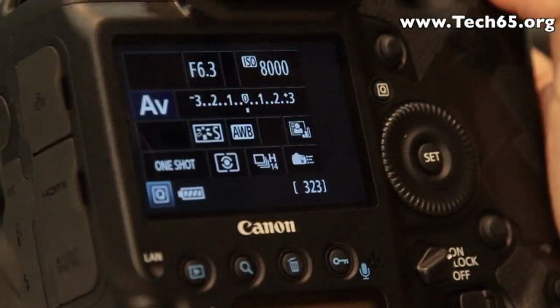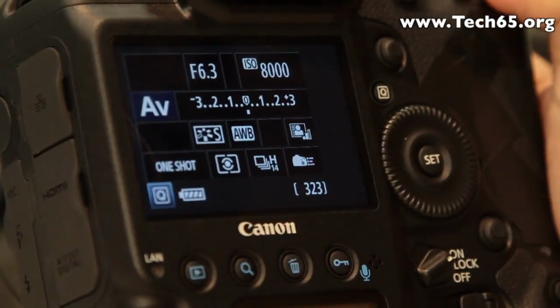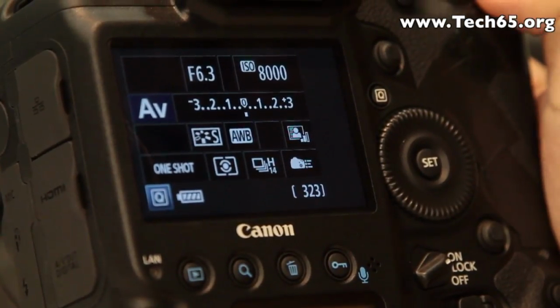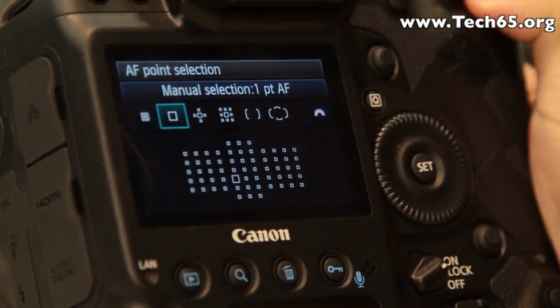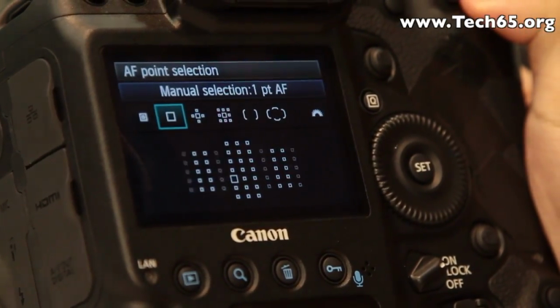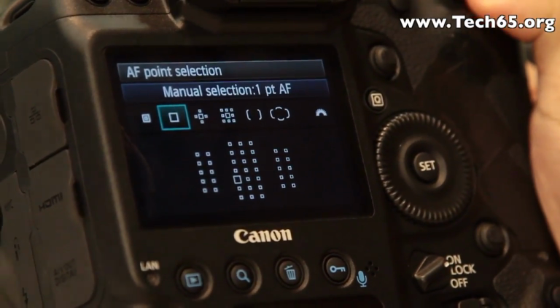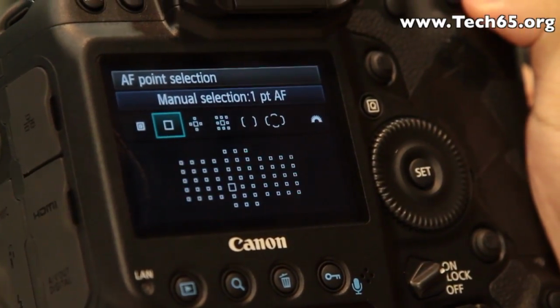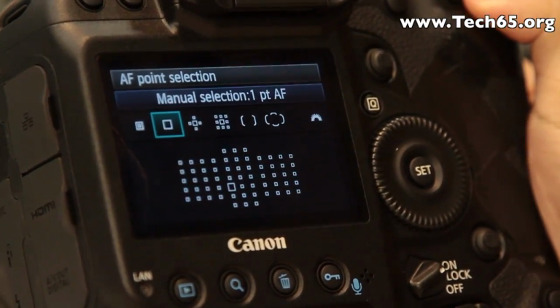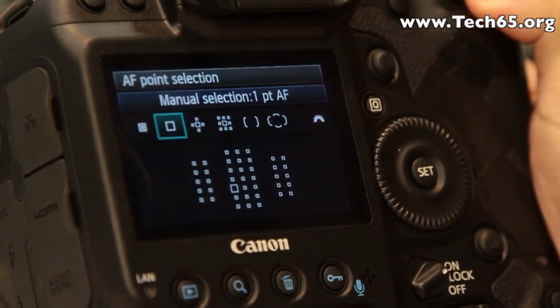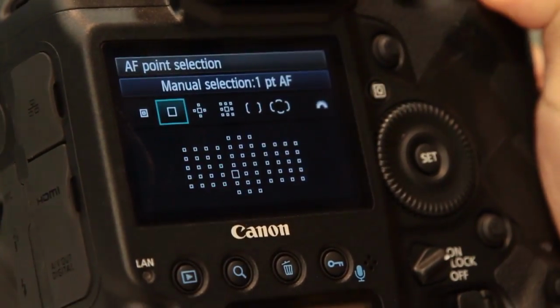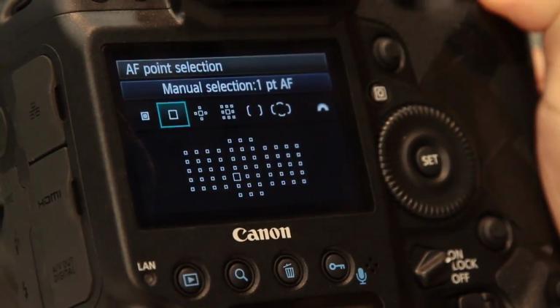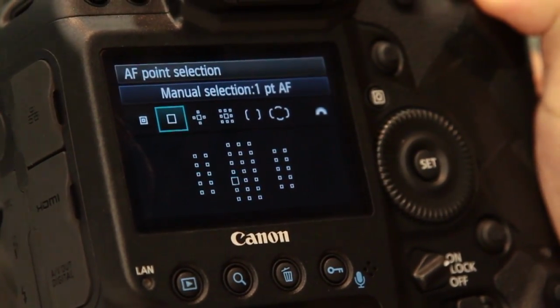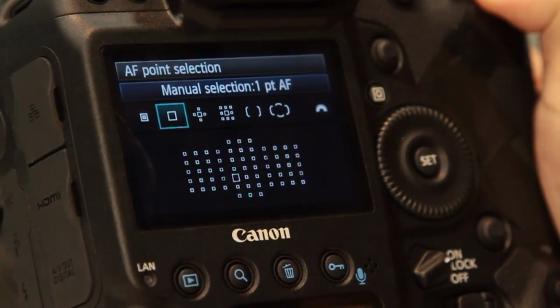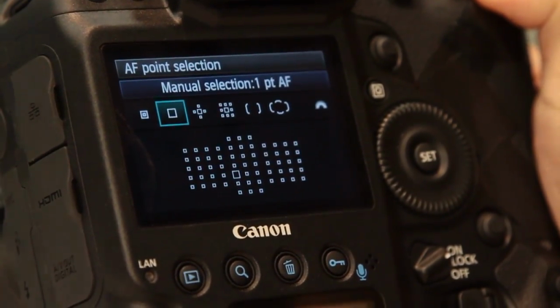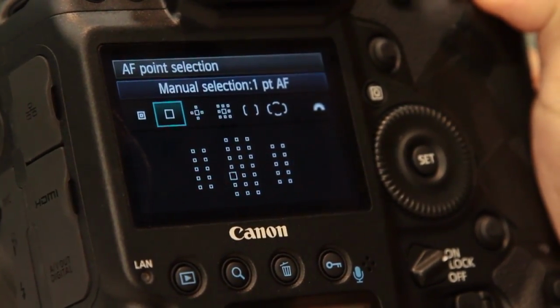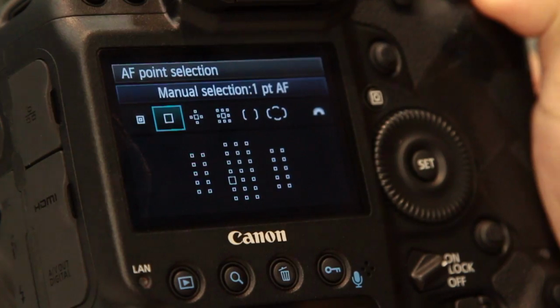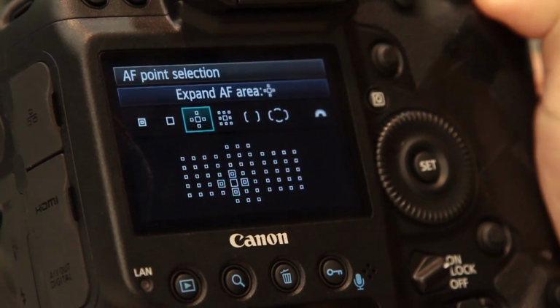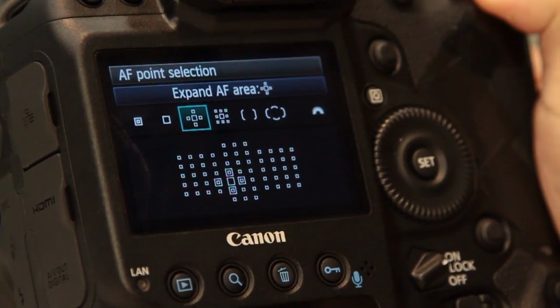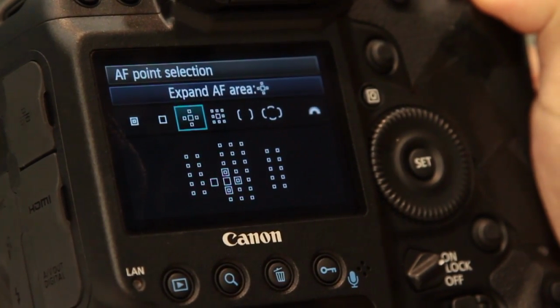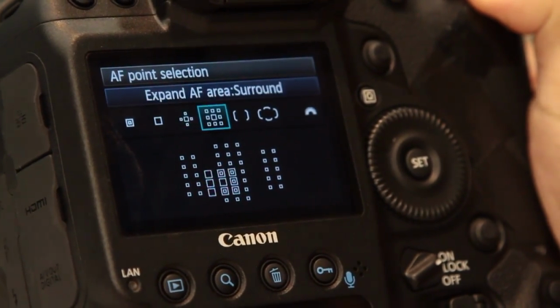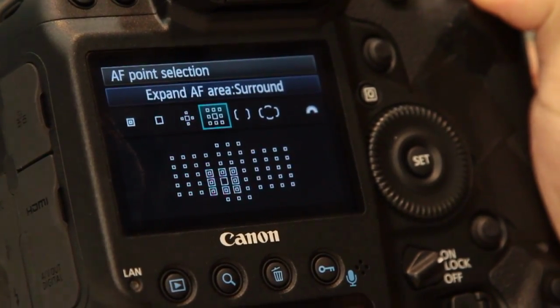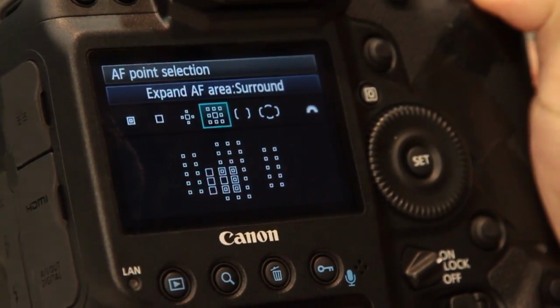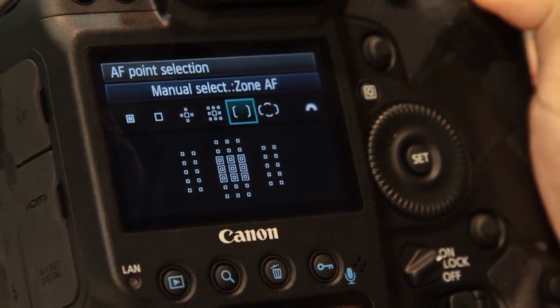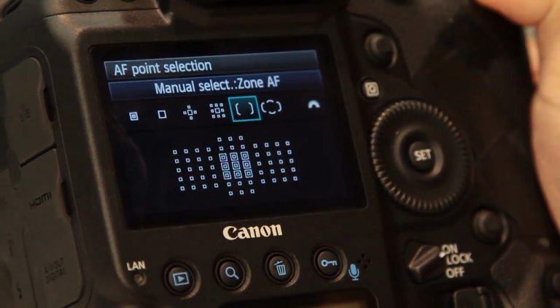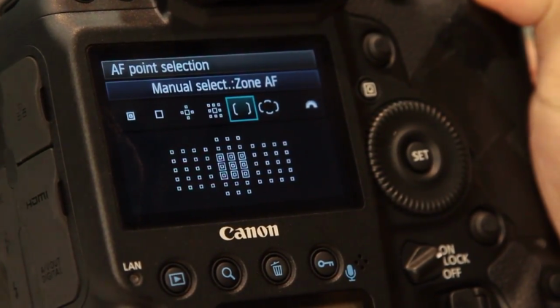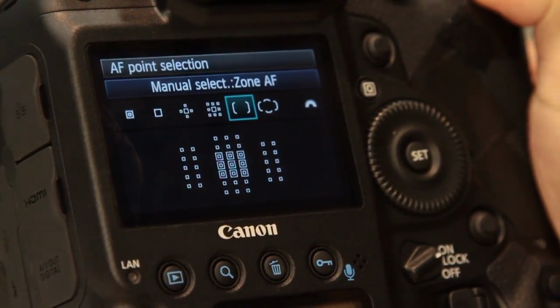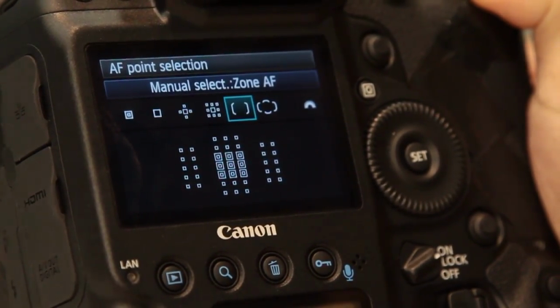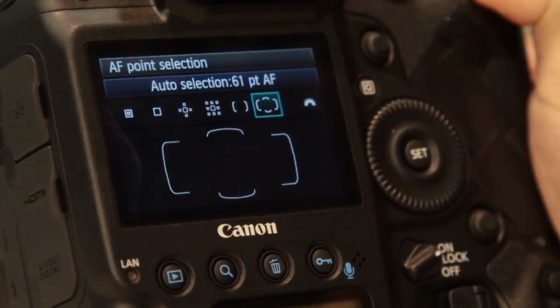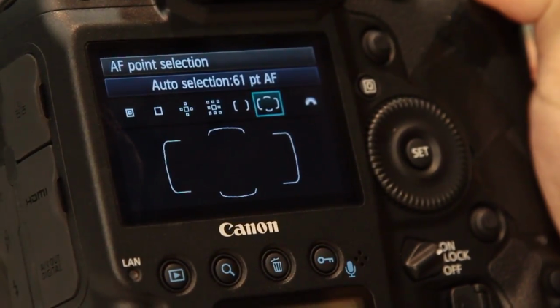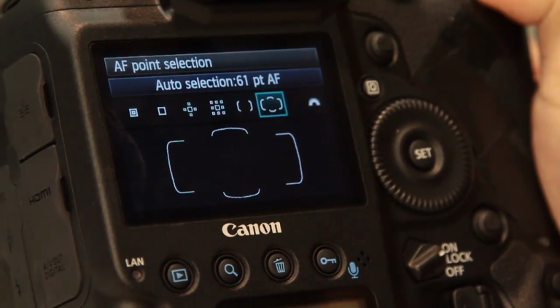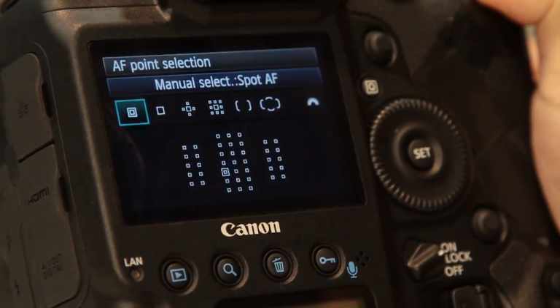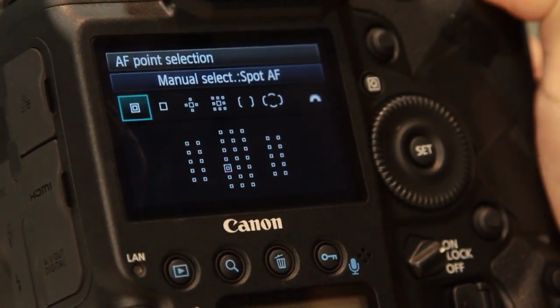Let's take a look at the AF system. With the next generation AF system, this camera provides 61 AF points and 14 cross-type points.